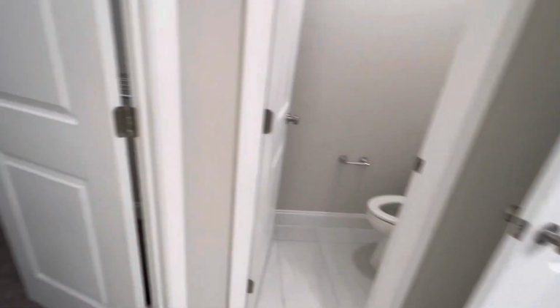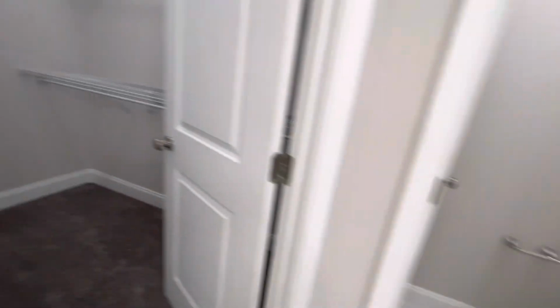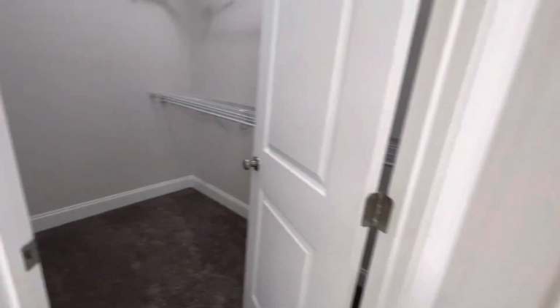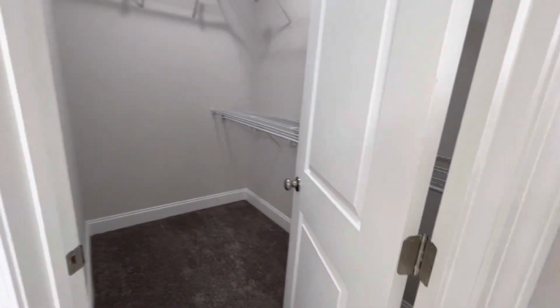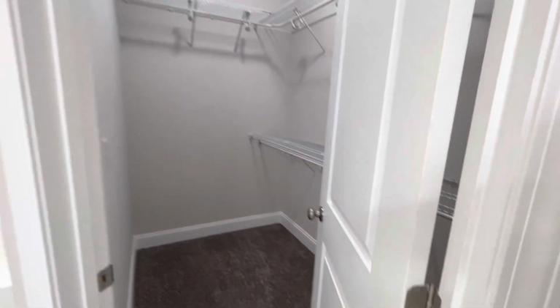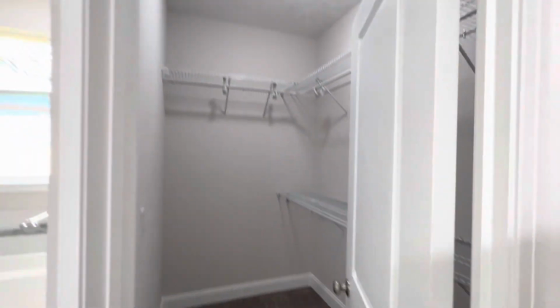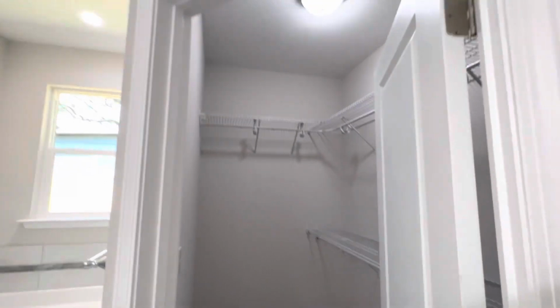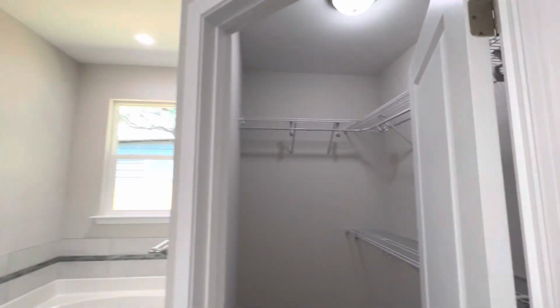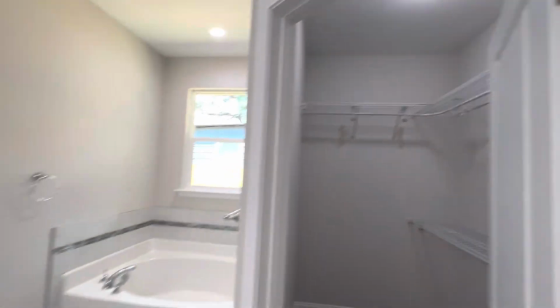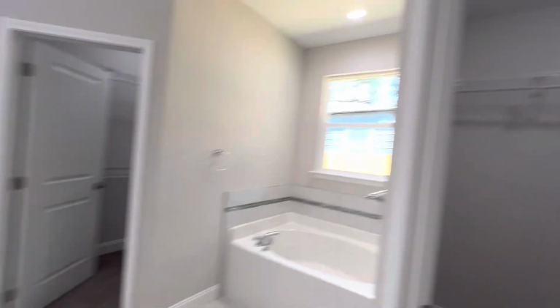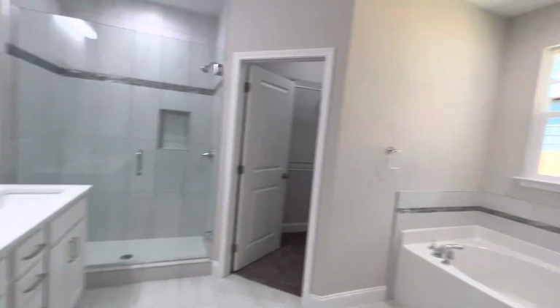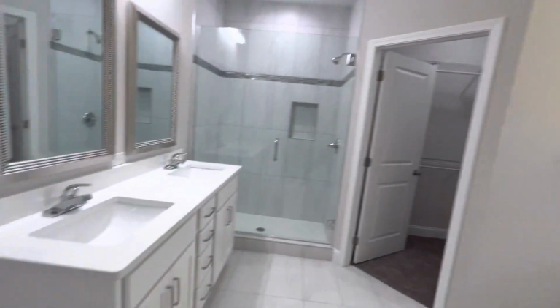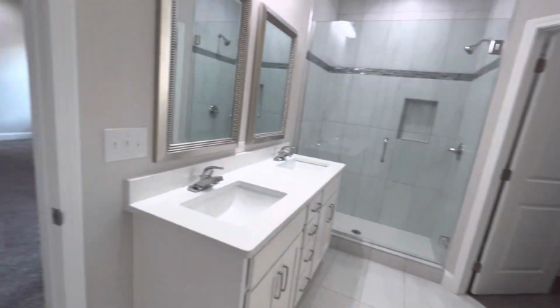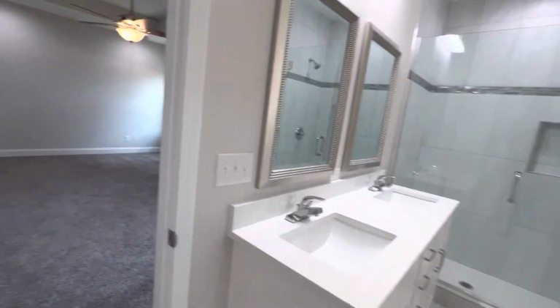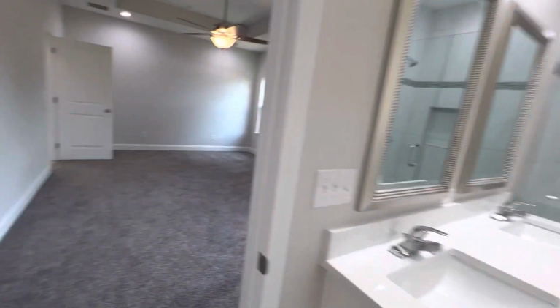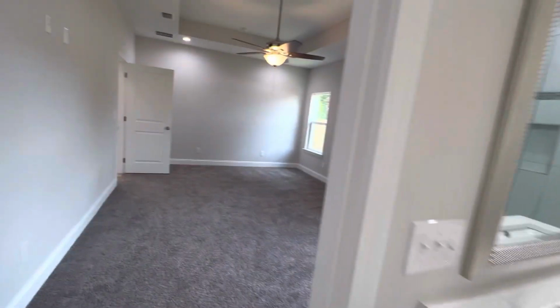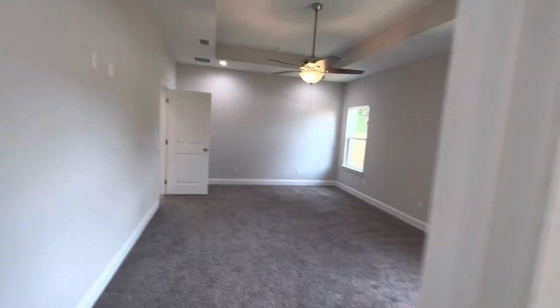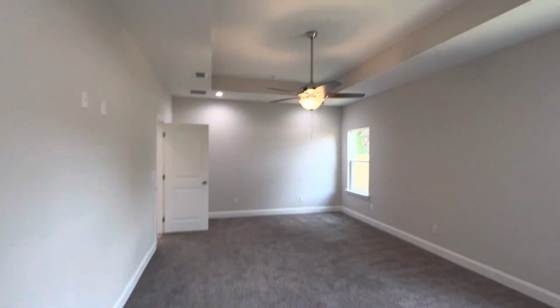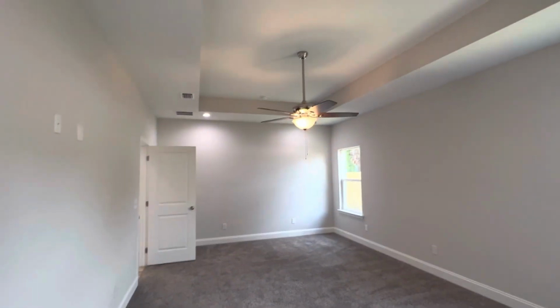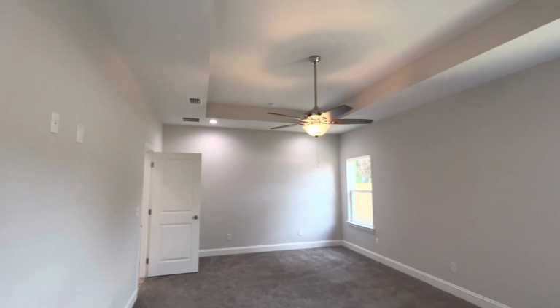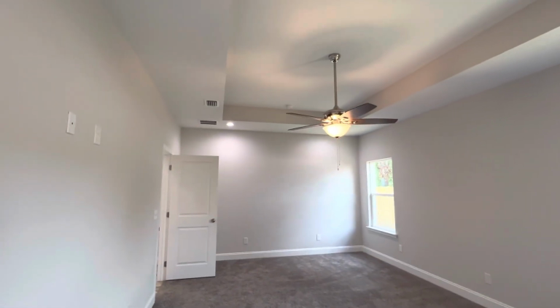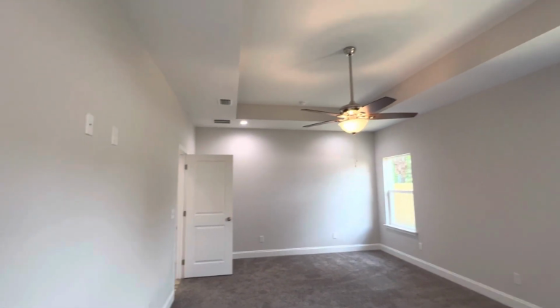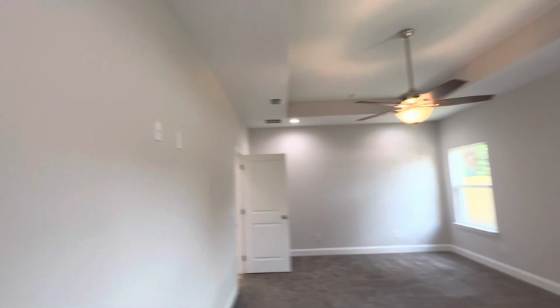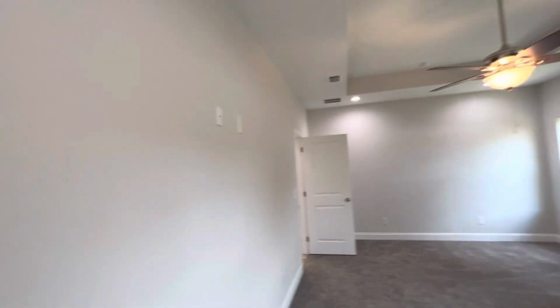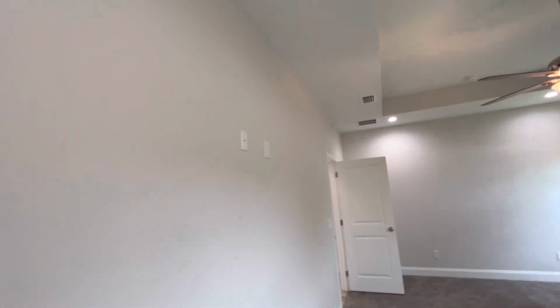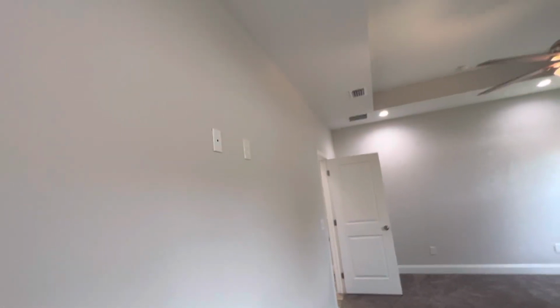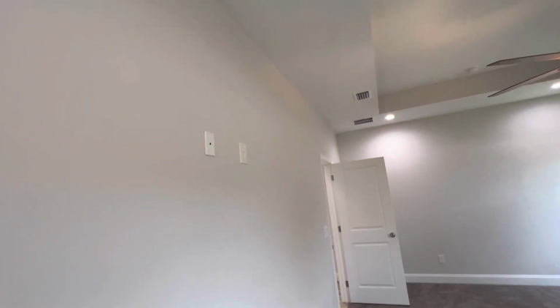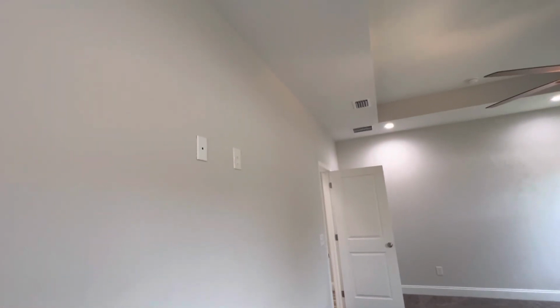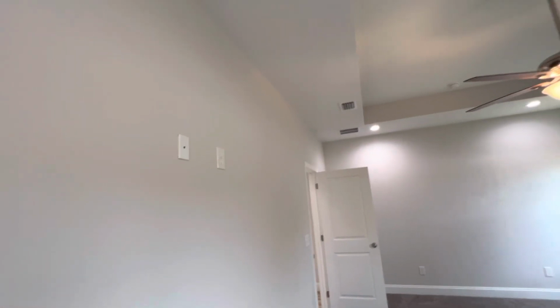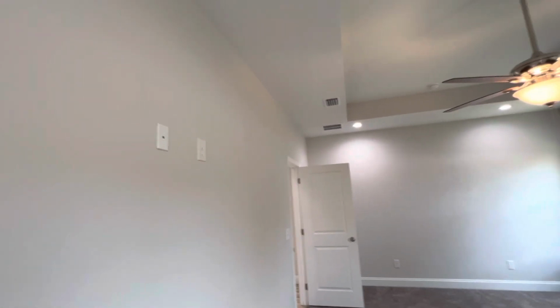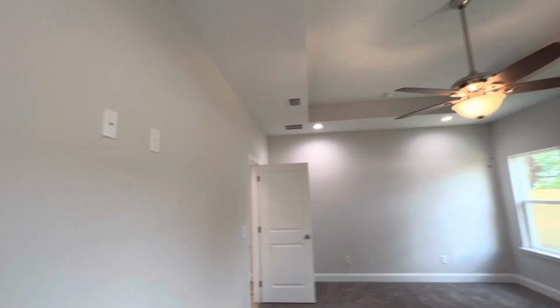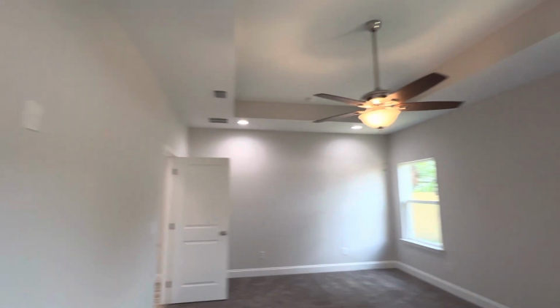Here's the second closet. Ceiling fans in every room, and TV mounts on the wall in each bedroom.